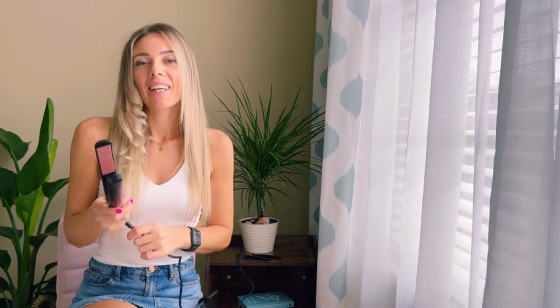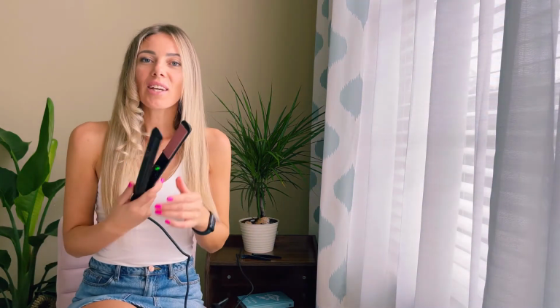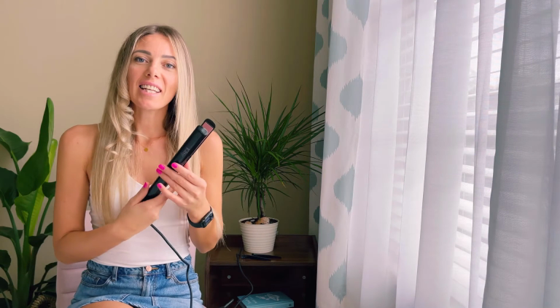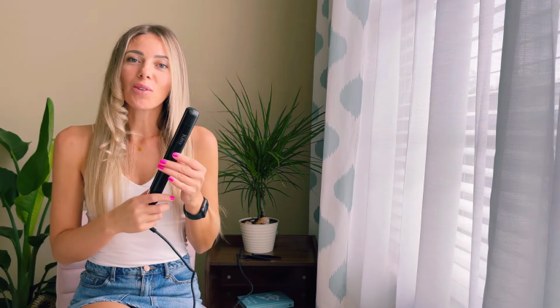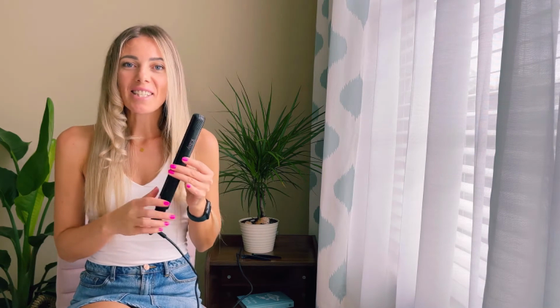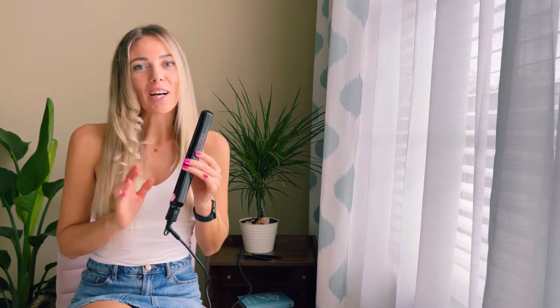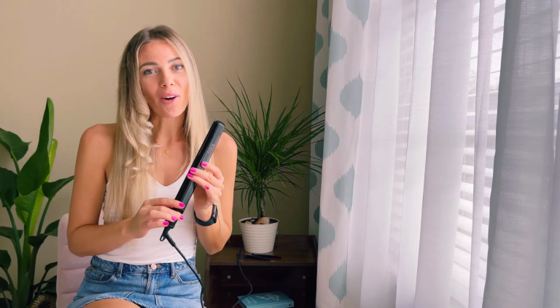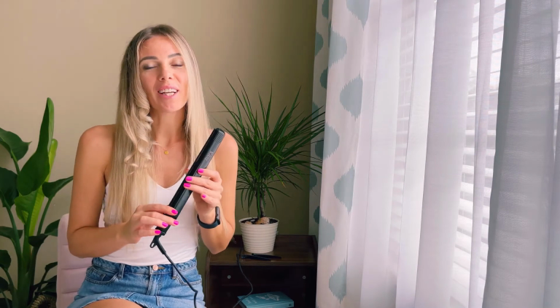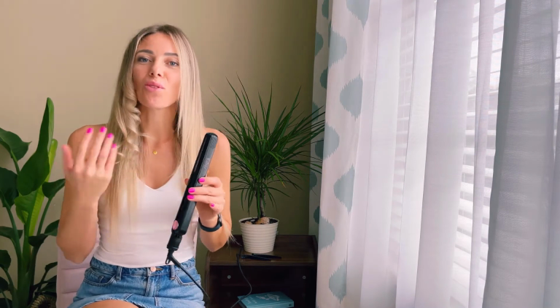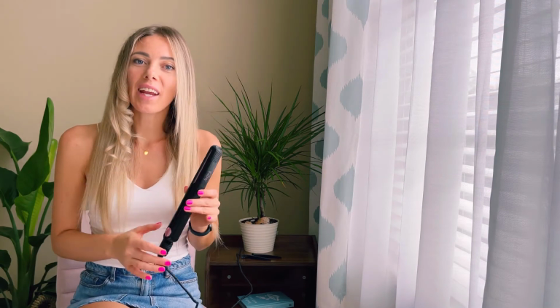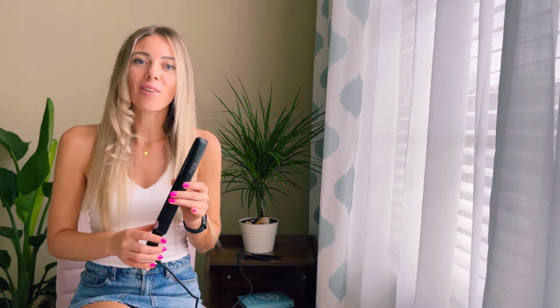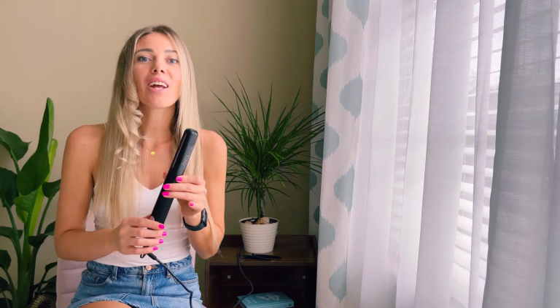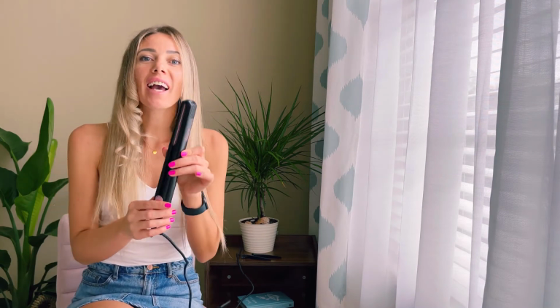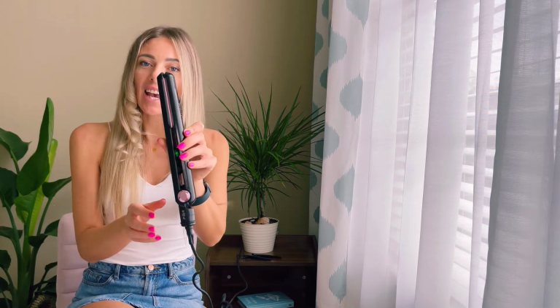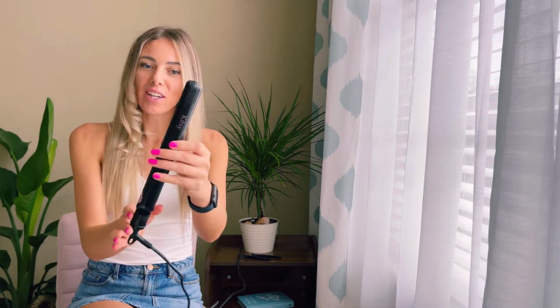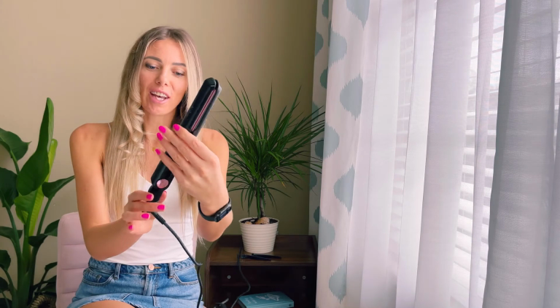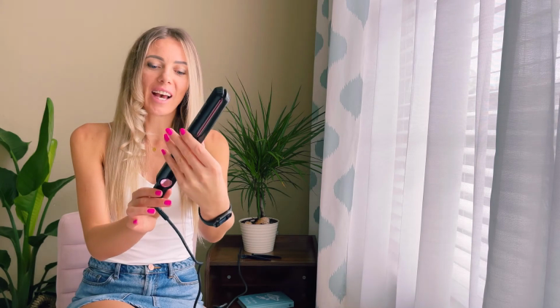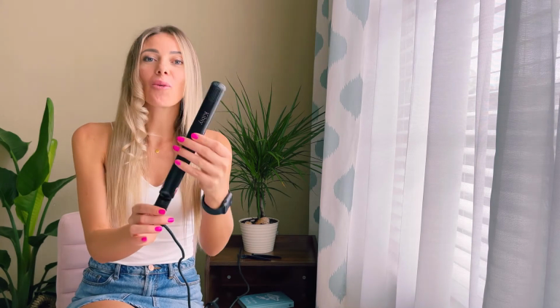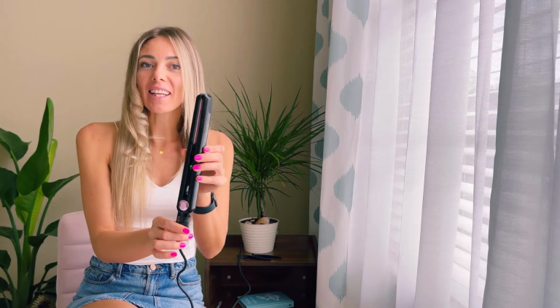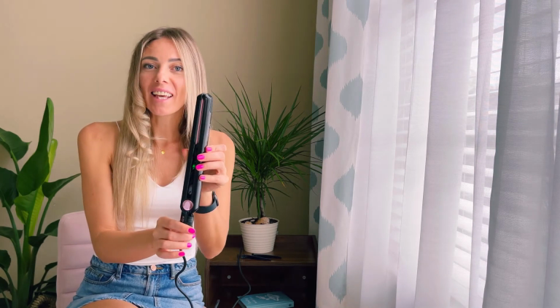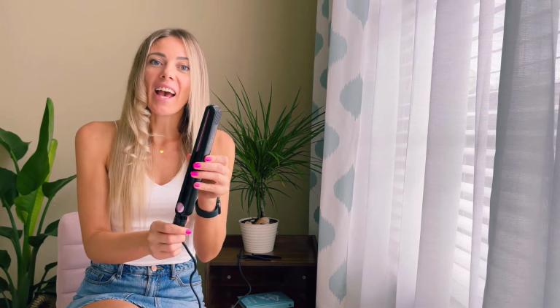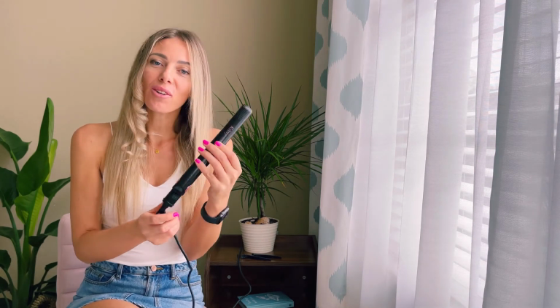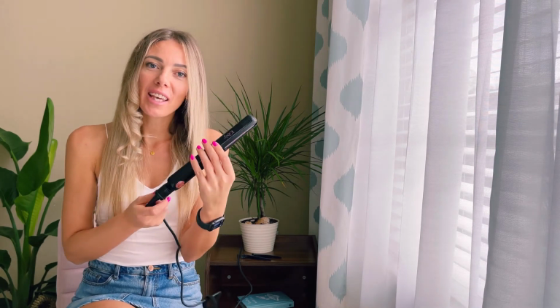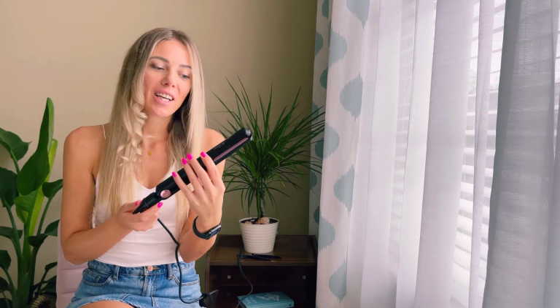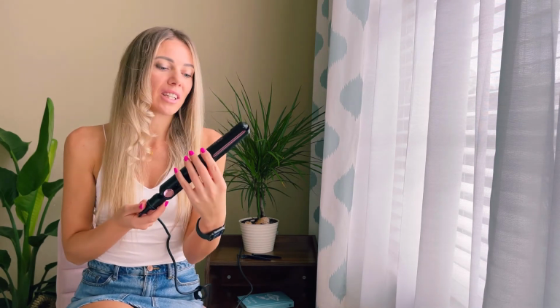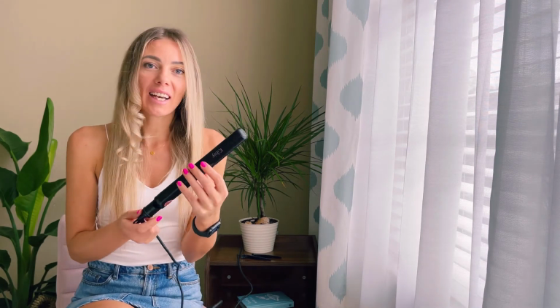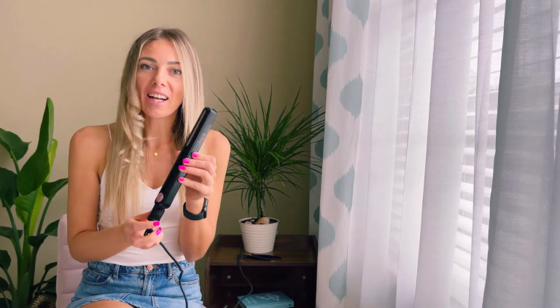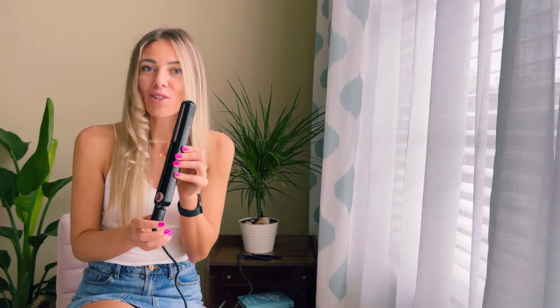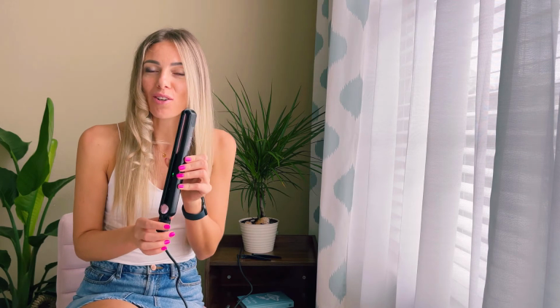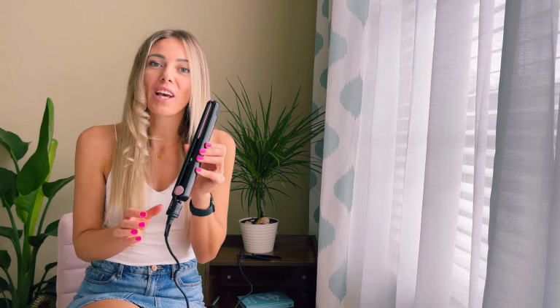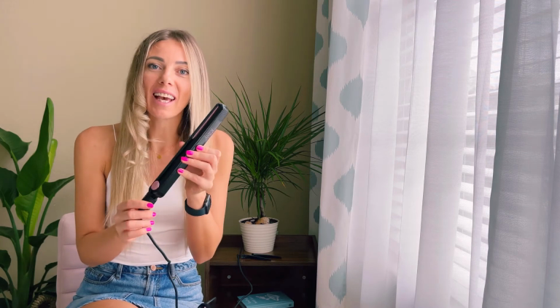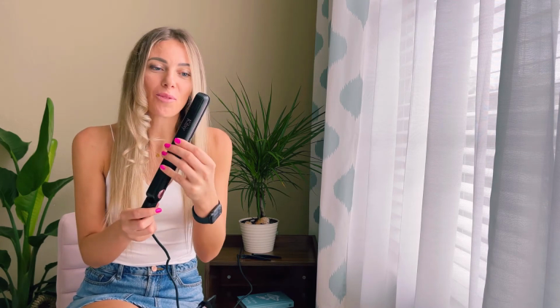As you can see, it is so easy and so fast to curl and to straighten your hair. I do like this hair straightener, I do like the quality. And if you're looking for that kind of hair straightener, you'll definitely want to get this one.